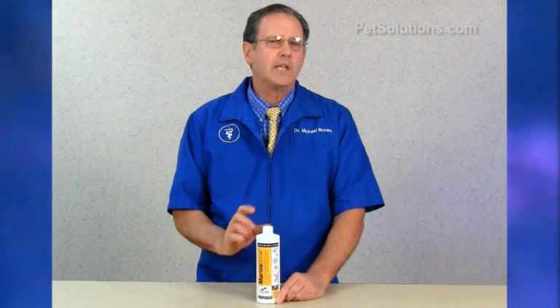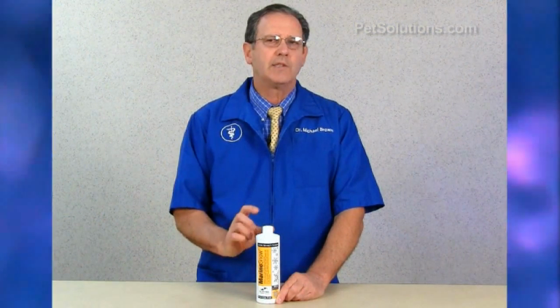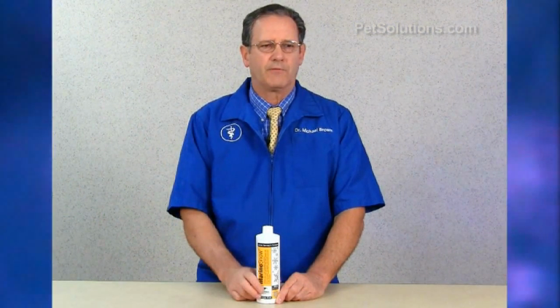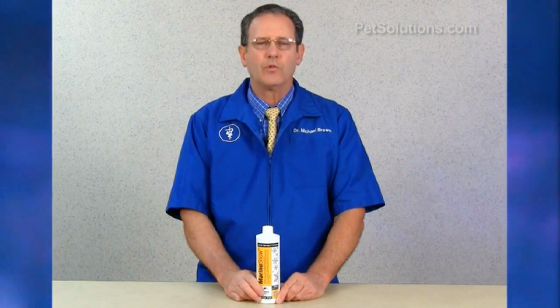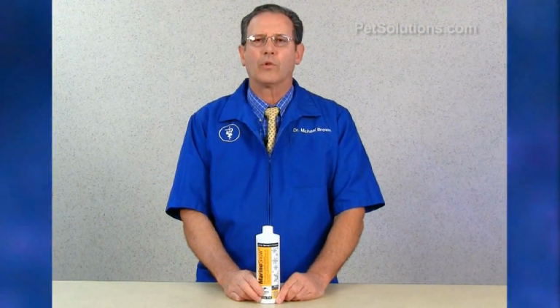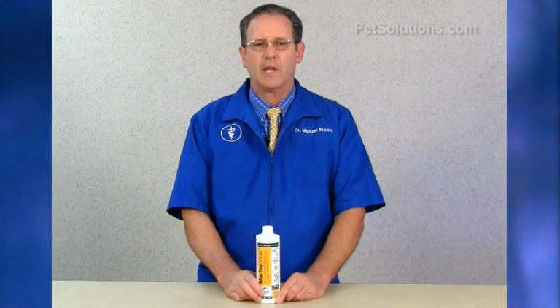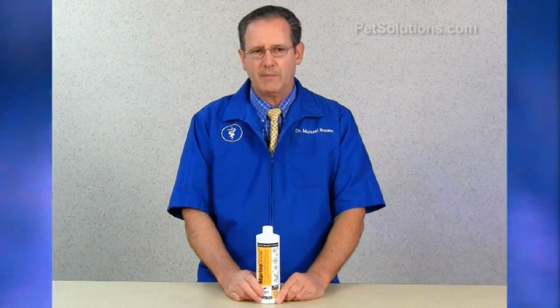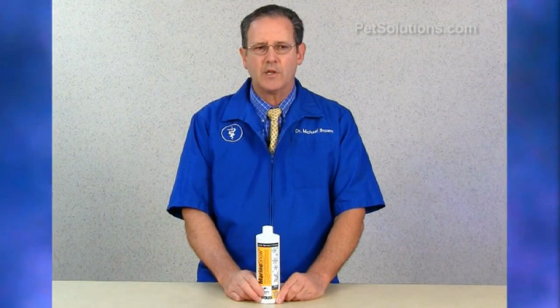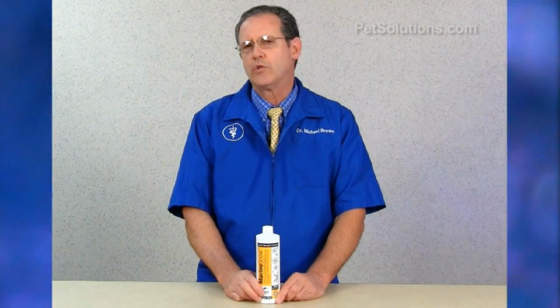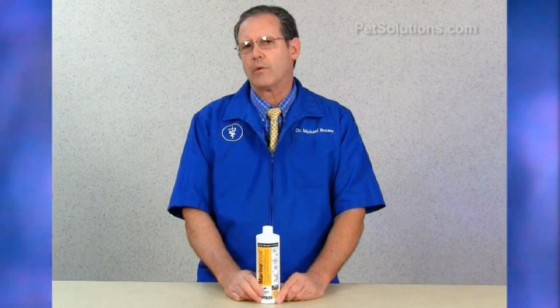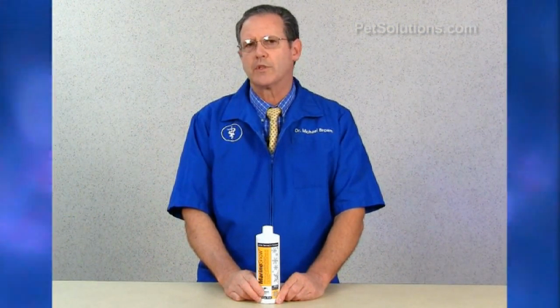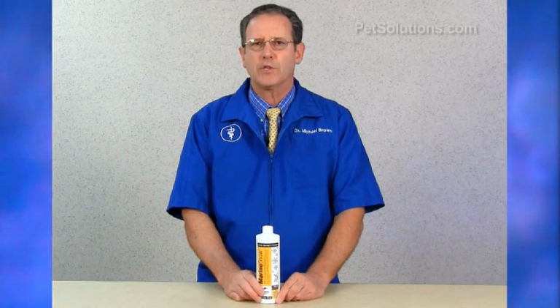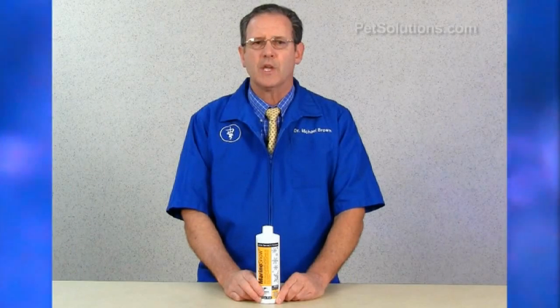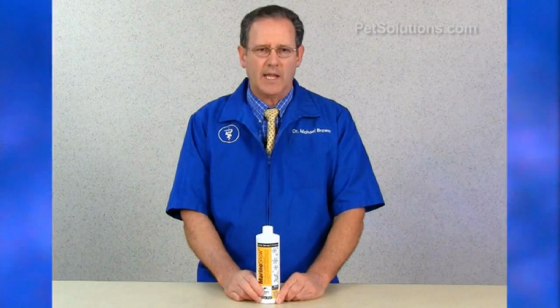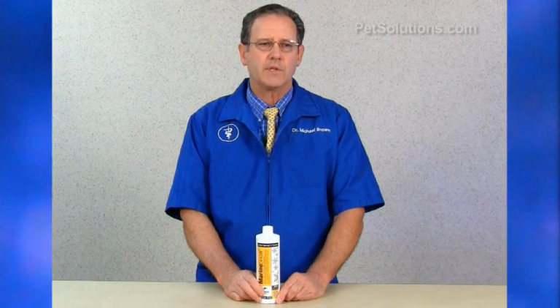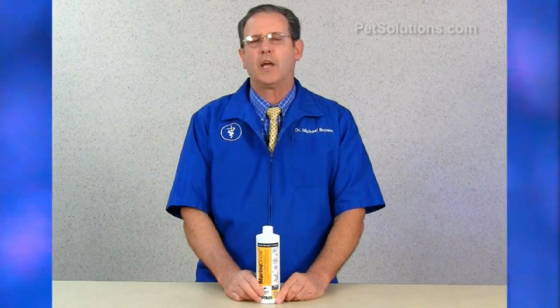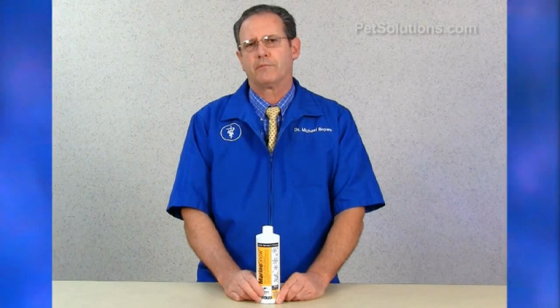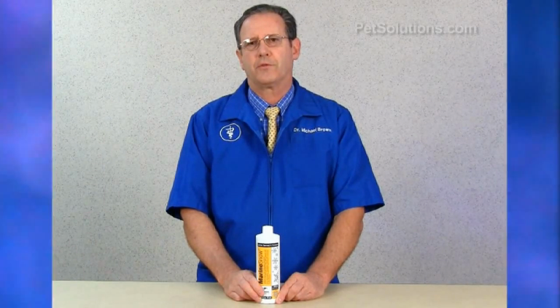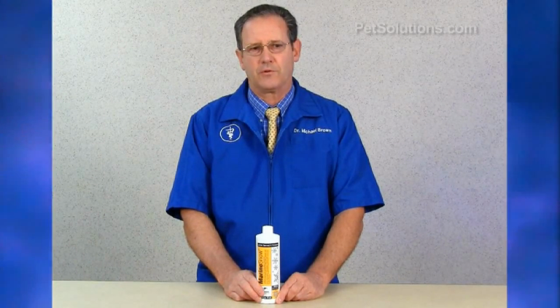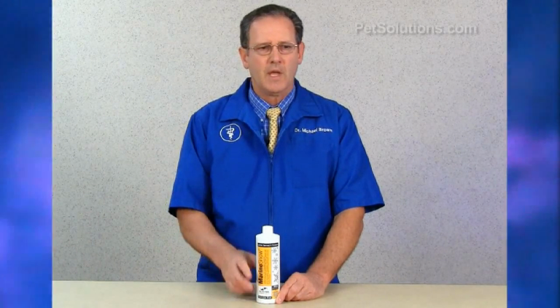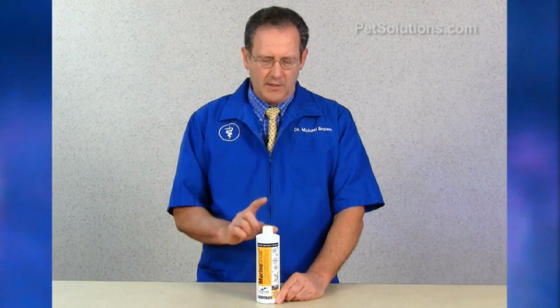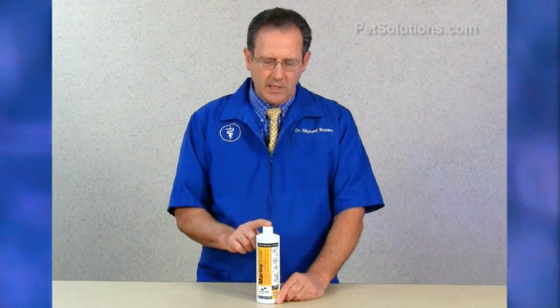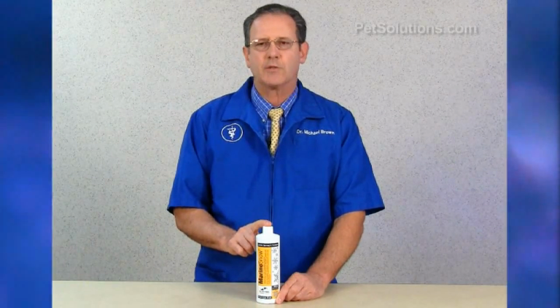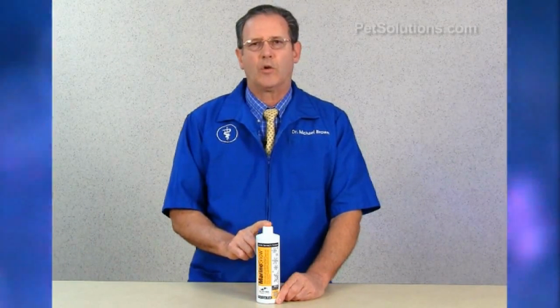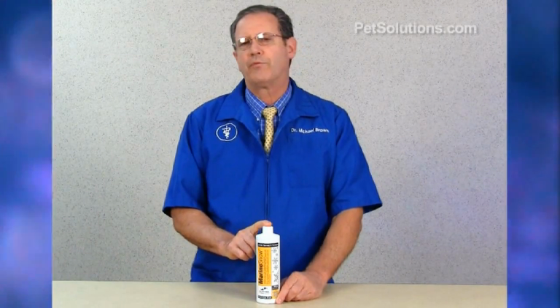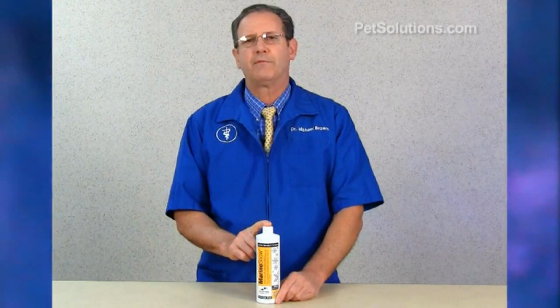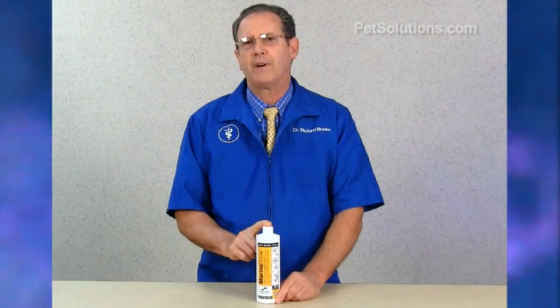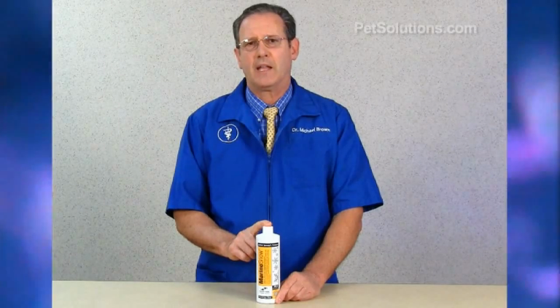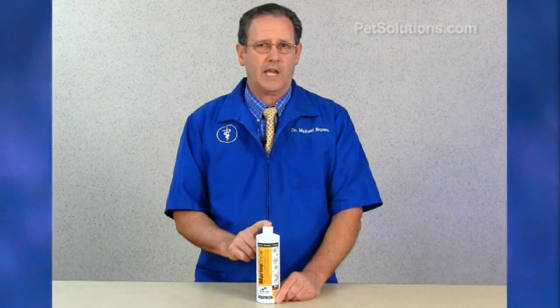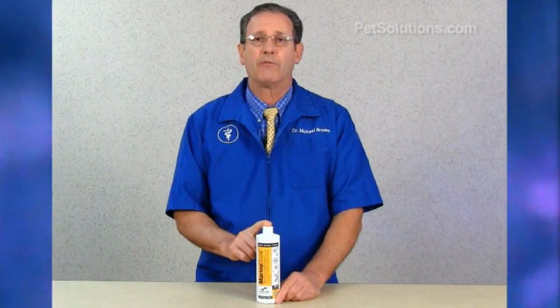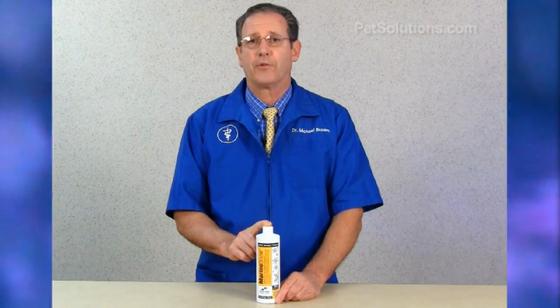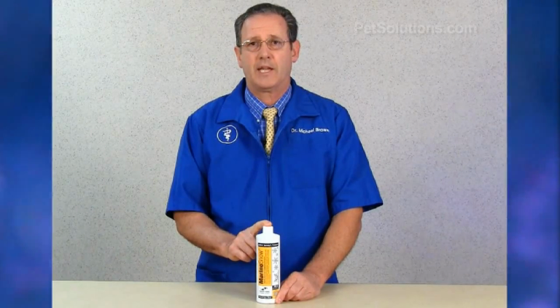It's ideal for stone corals, anemones, tube worms, sponges, clams, and filter feeders. A 16 ounce bottle will feed a 55 gallon tank for 30 days.